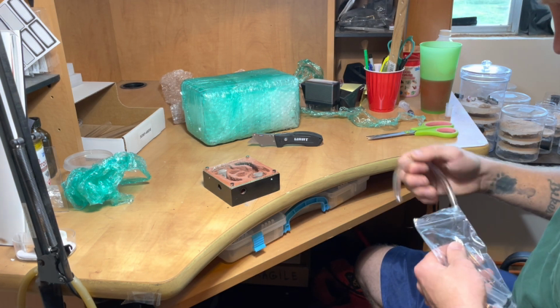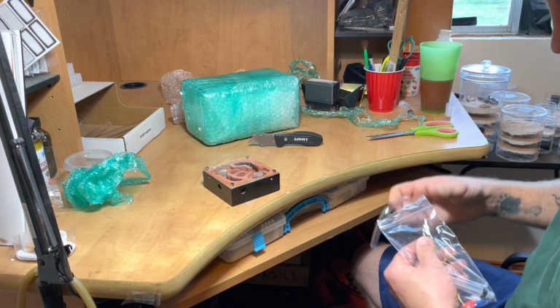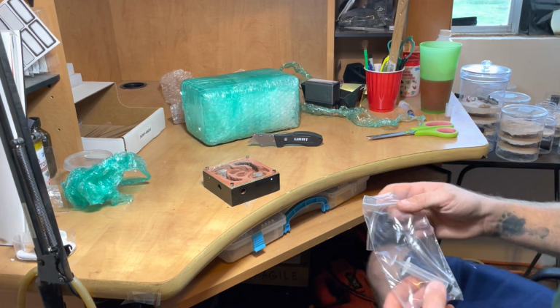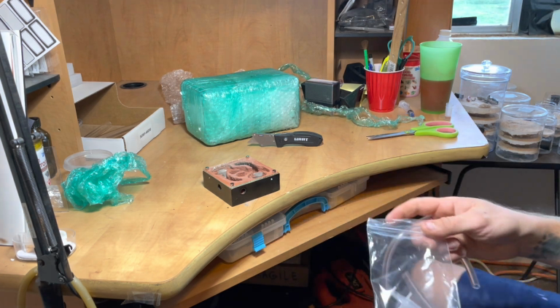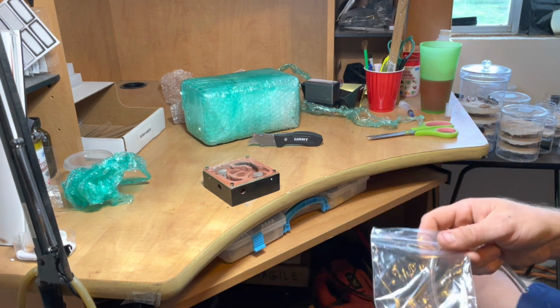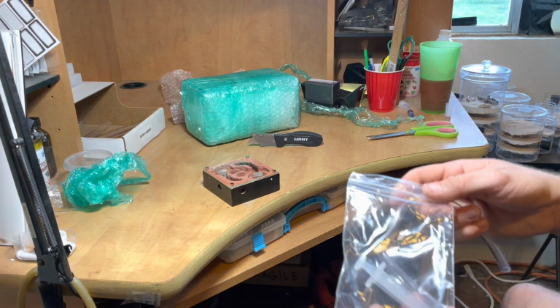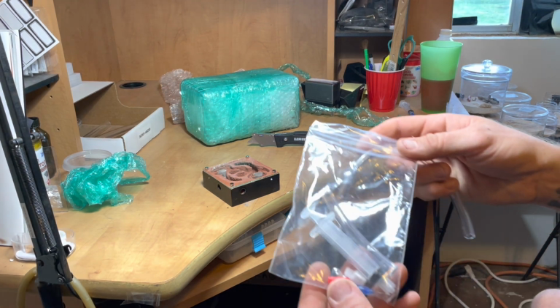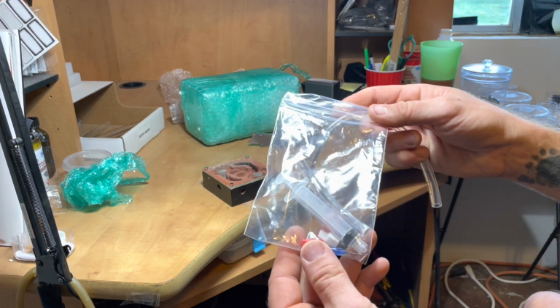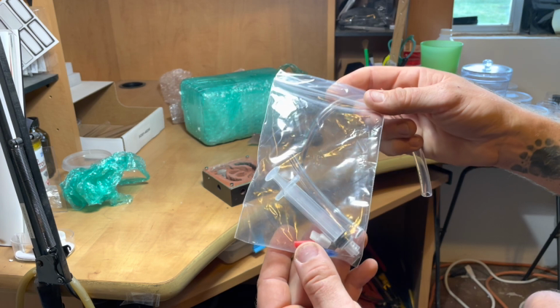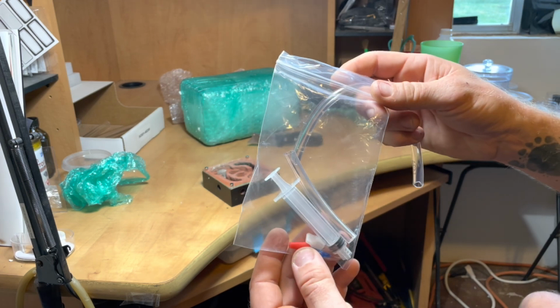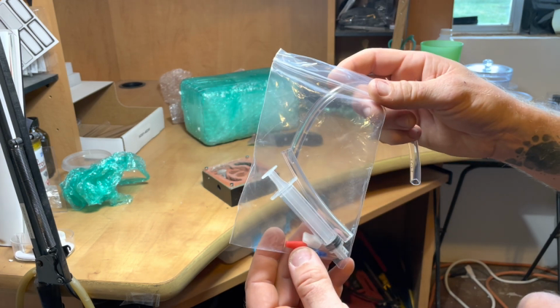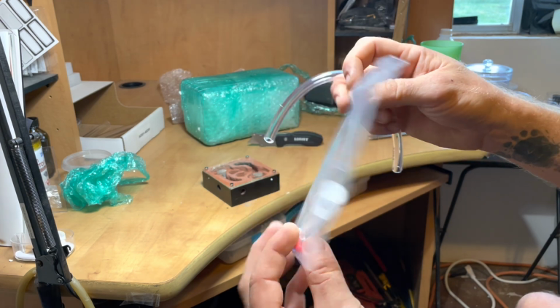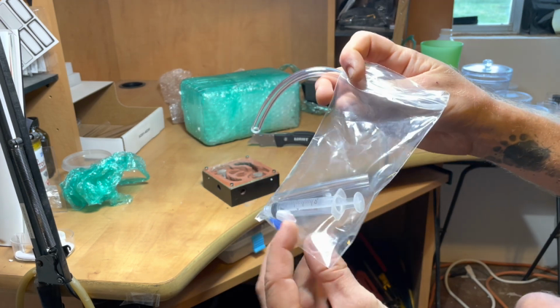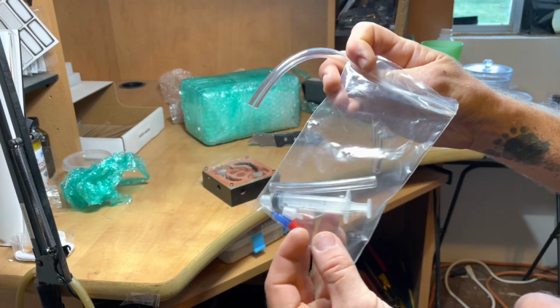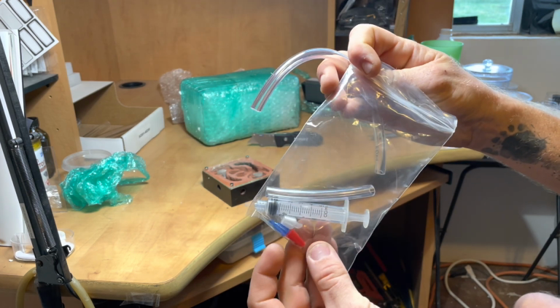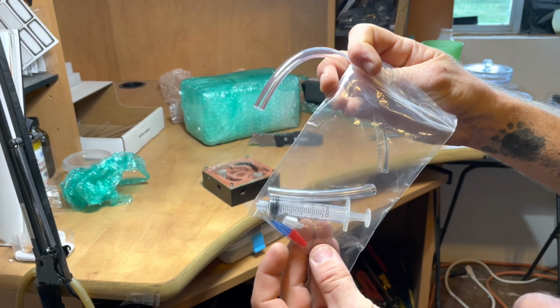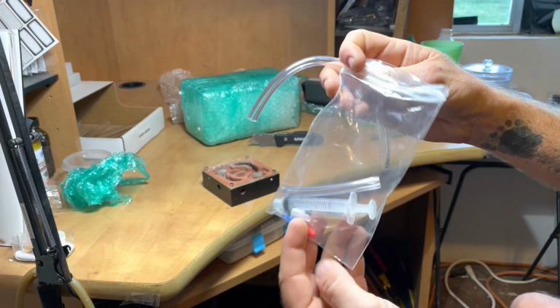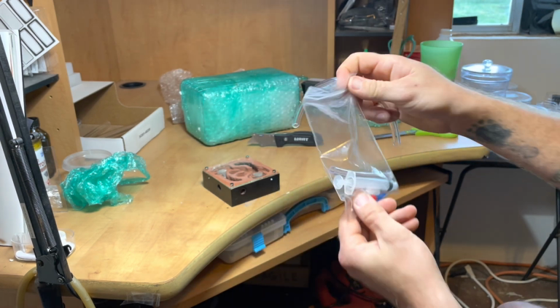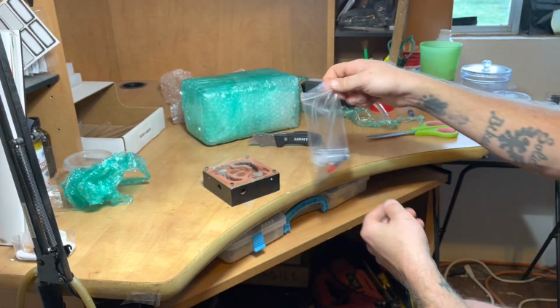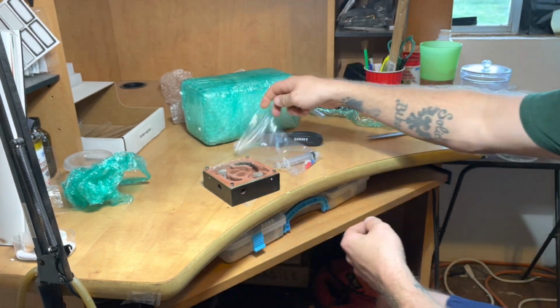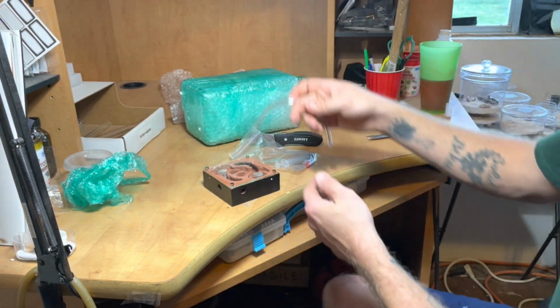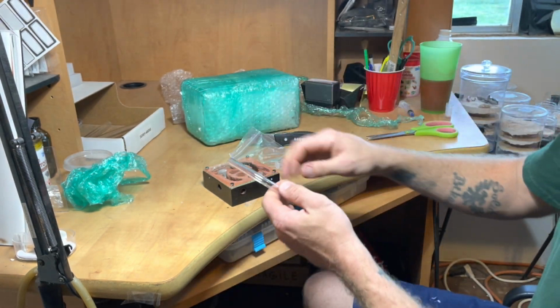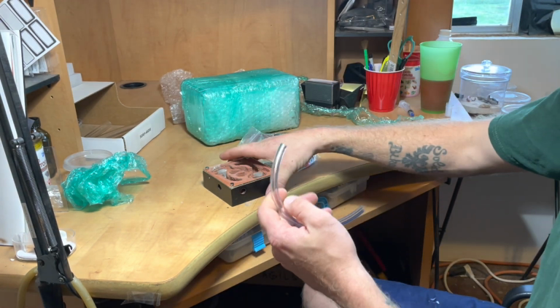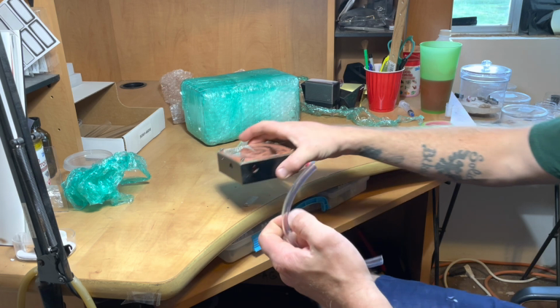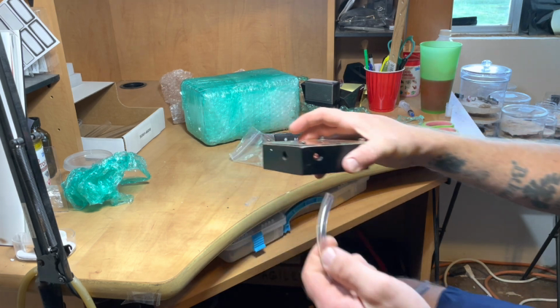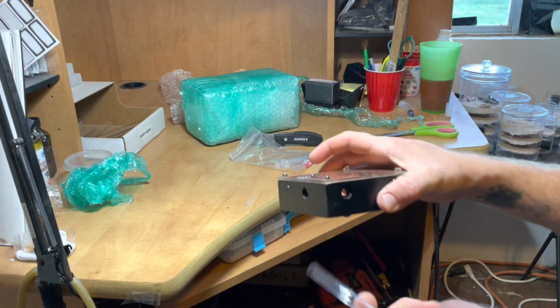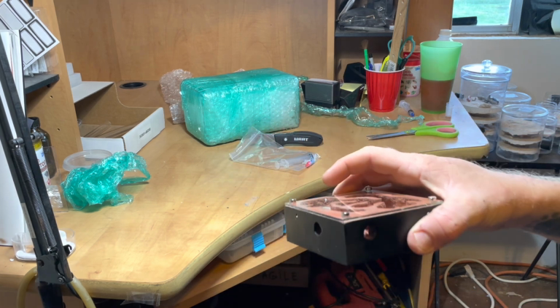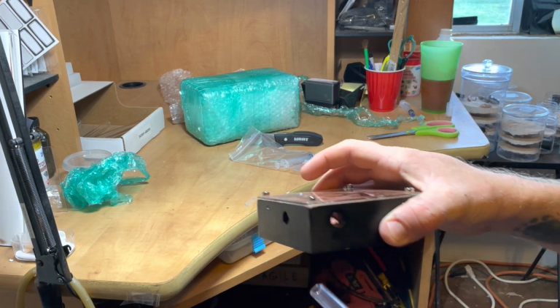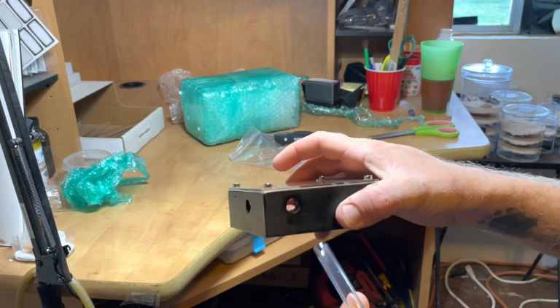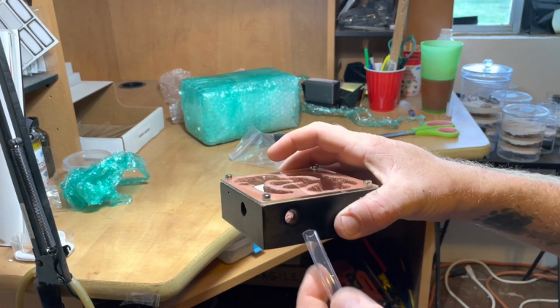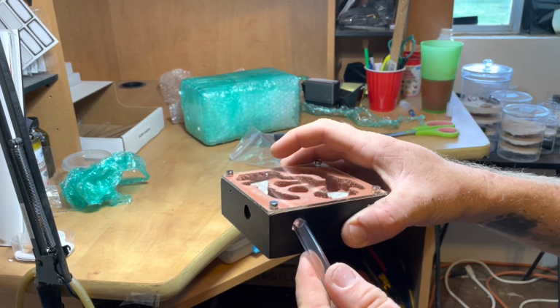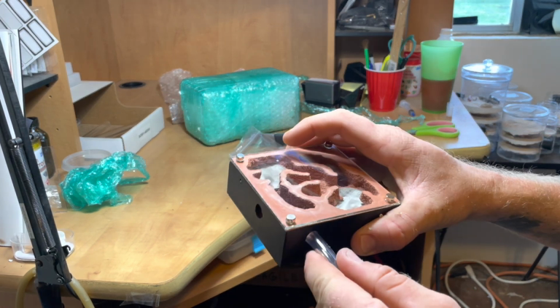Each Tar Heel nest when purchased comes with a bag of accessories. As you'll see here, it includes a nestmate, a blunt tip syringe, a plug for the nestmate, and this time it came with tubing to connect to the outworld.